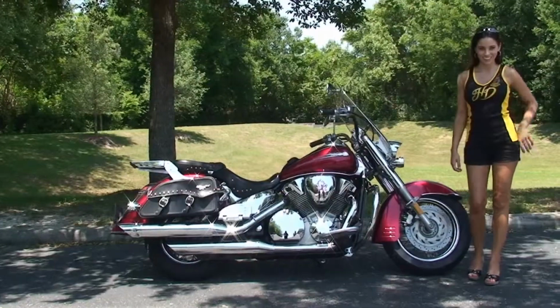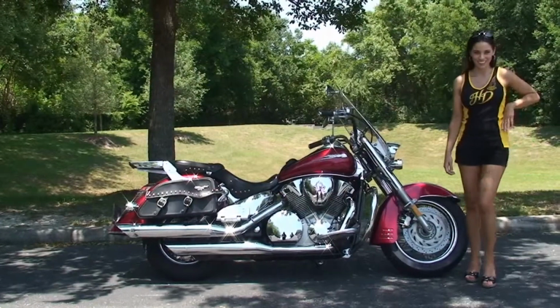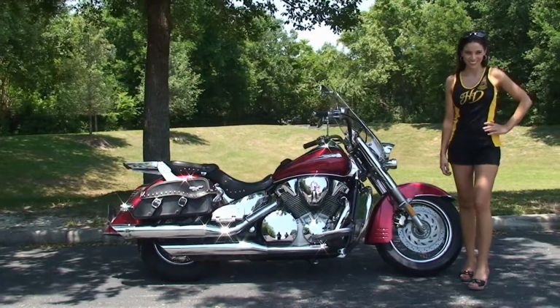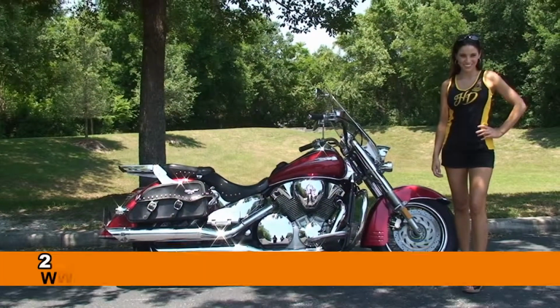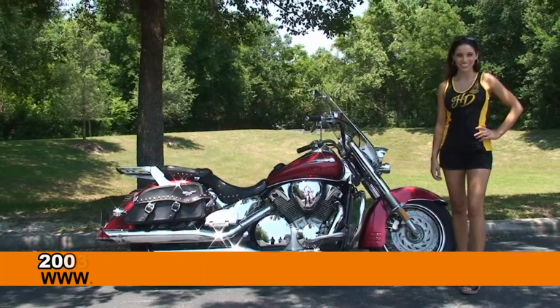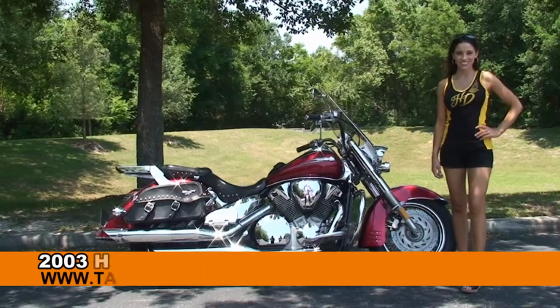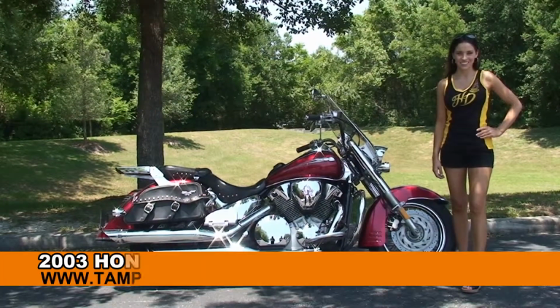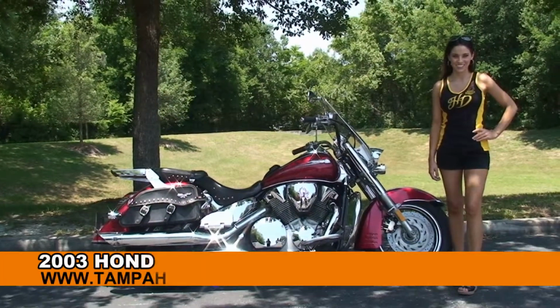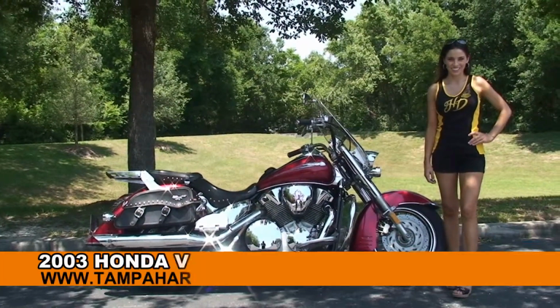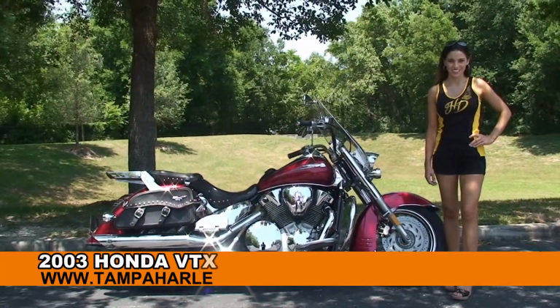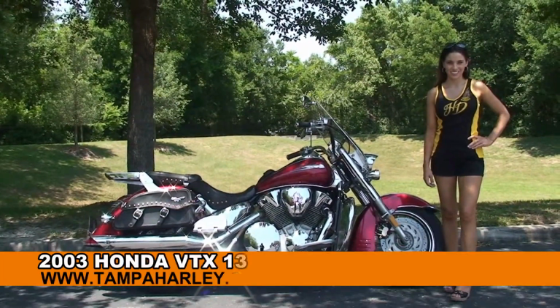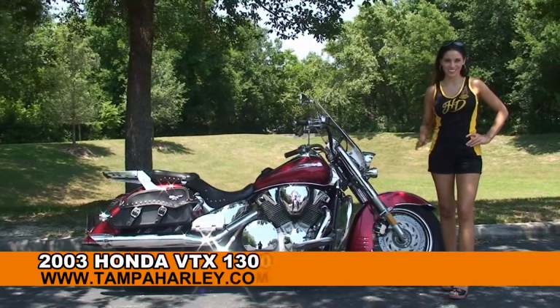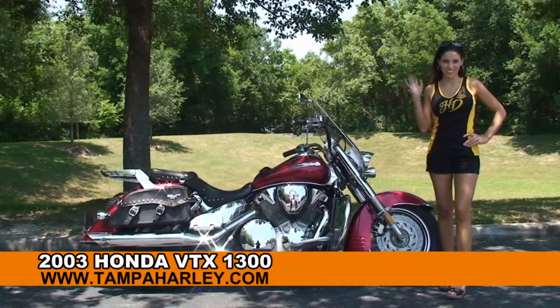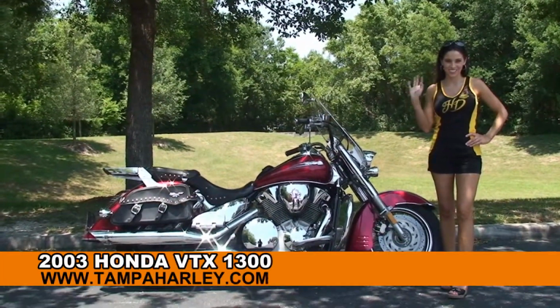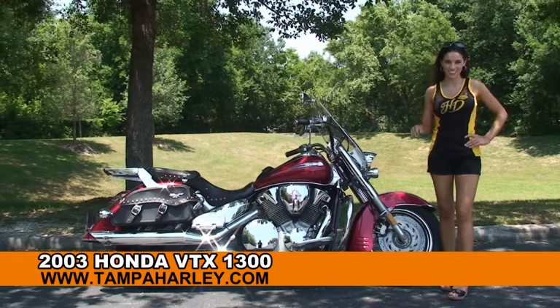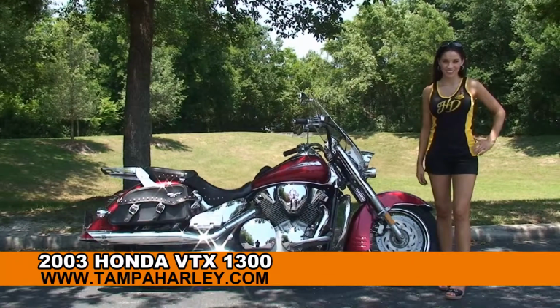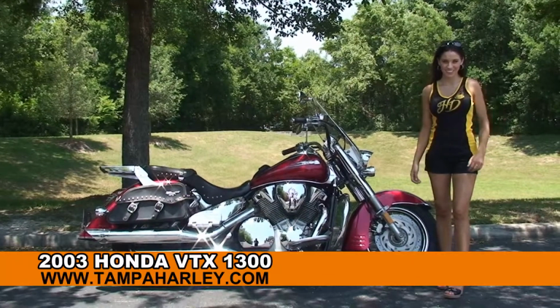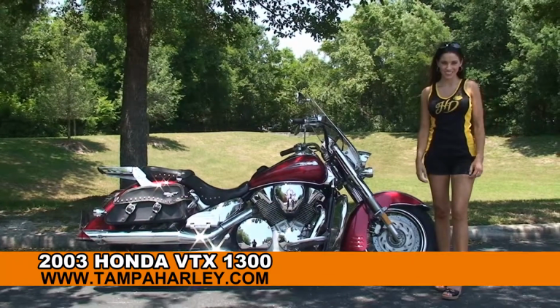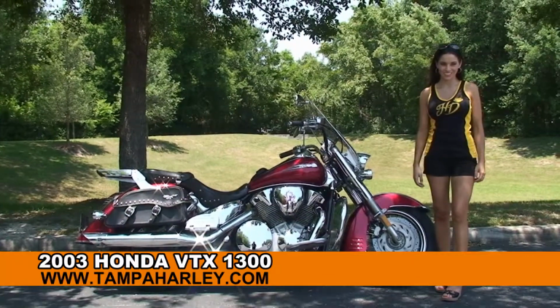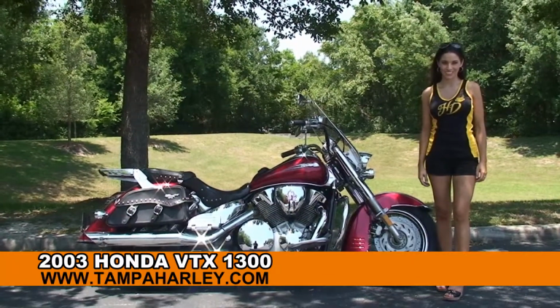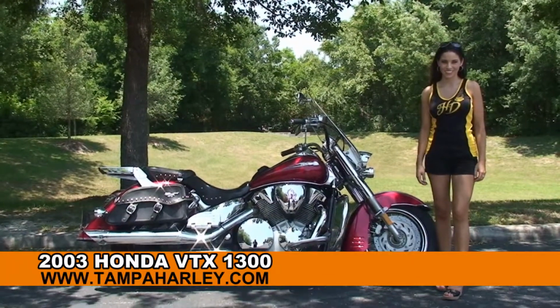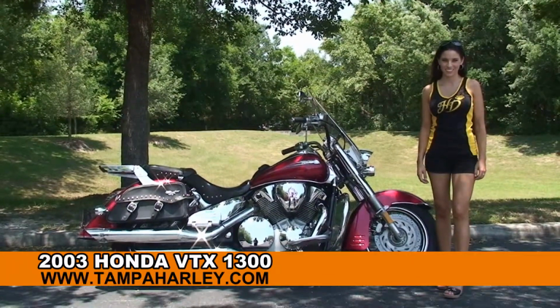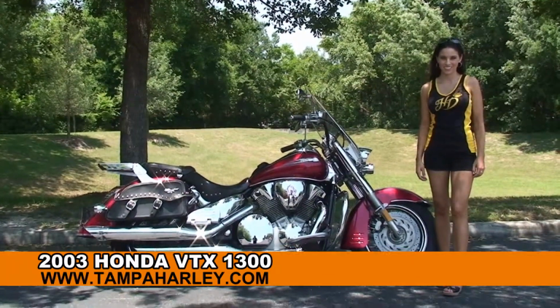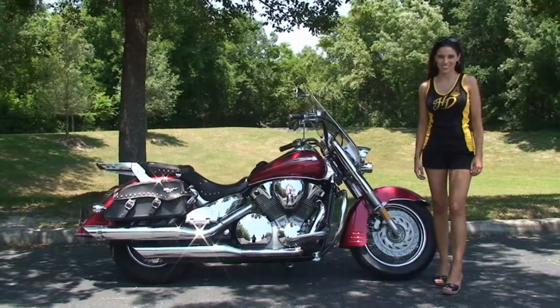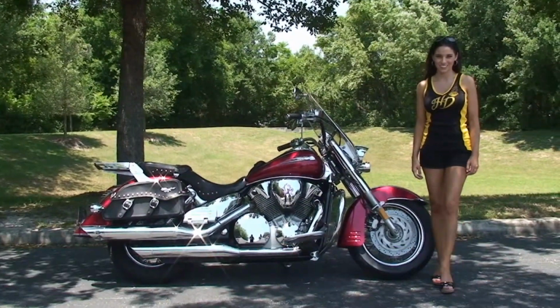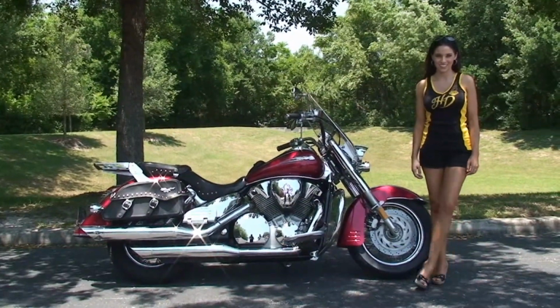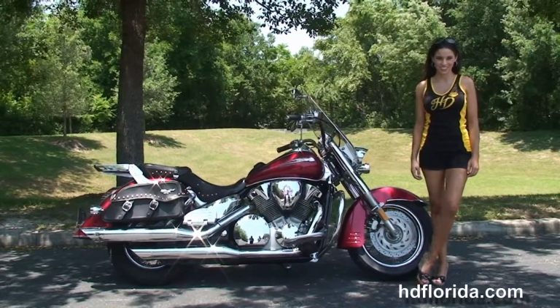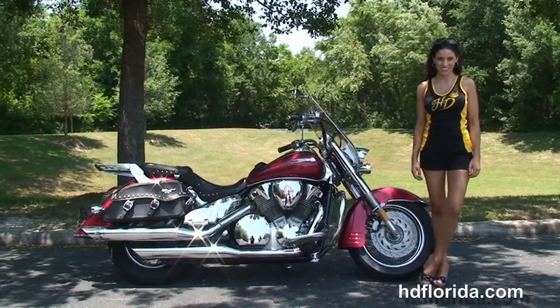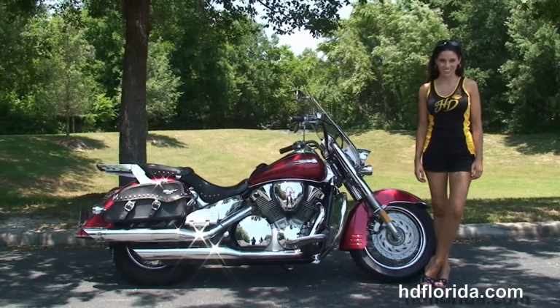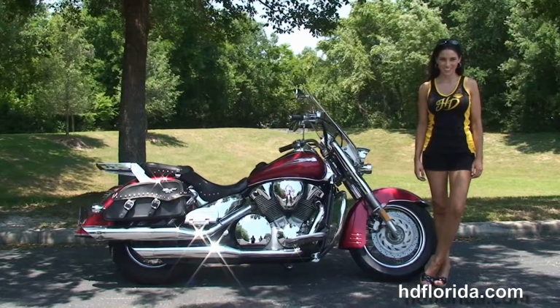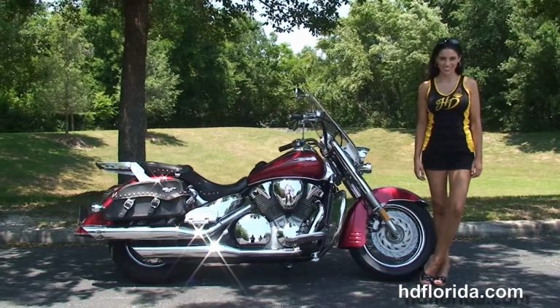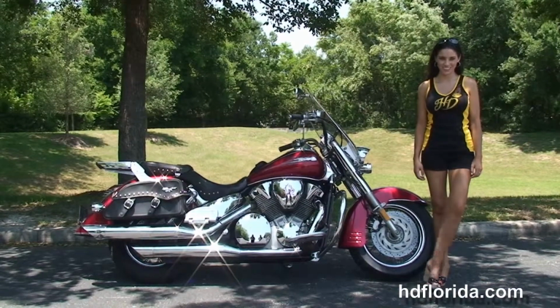Welcome everyone to the world famous Harley Davidson of Newport Richey. First of all I wanted to say hello to Stevie, and next I want to show you the remarkable used 2003 Honda VTX 1300.